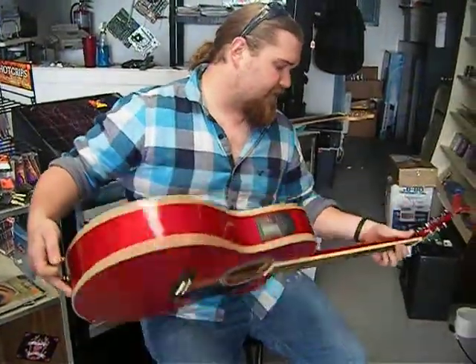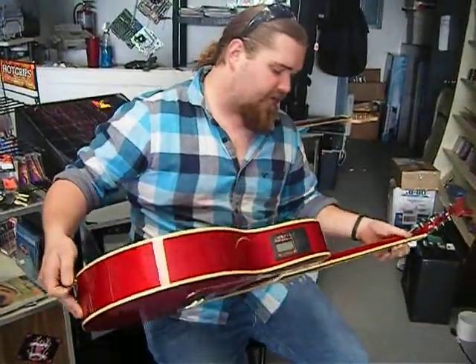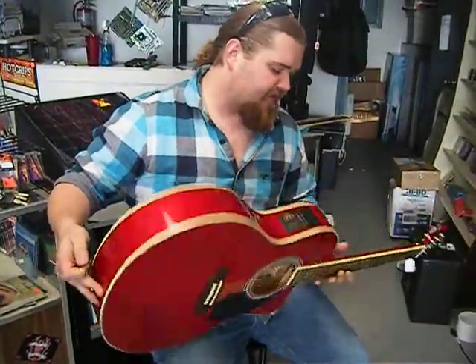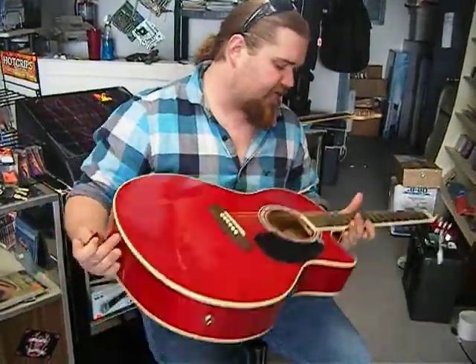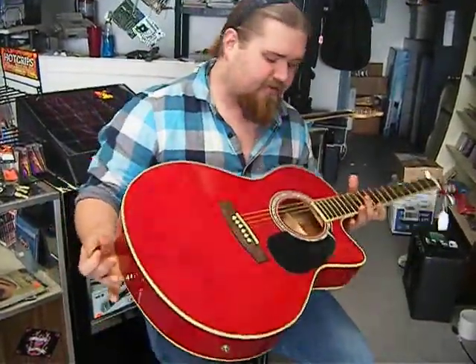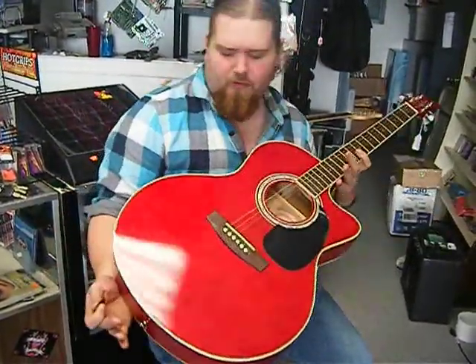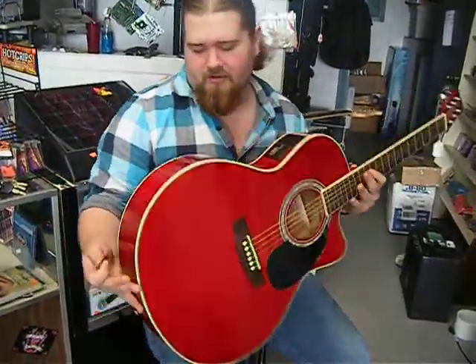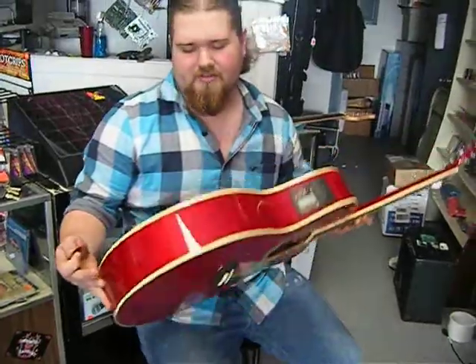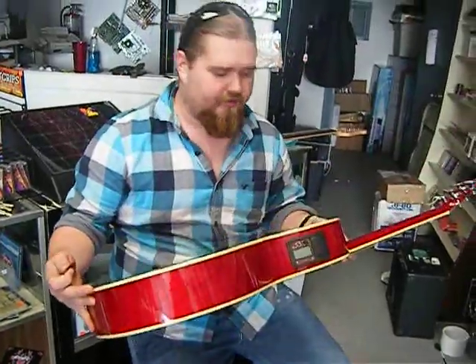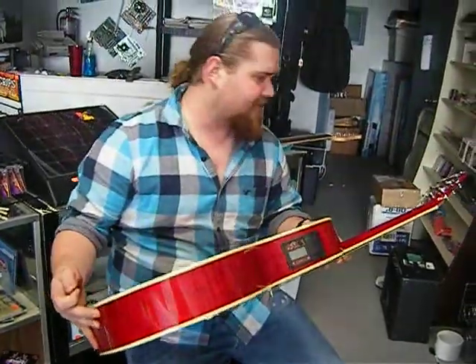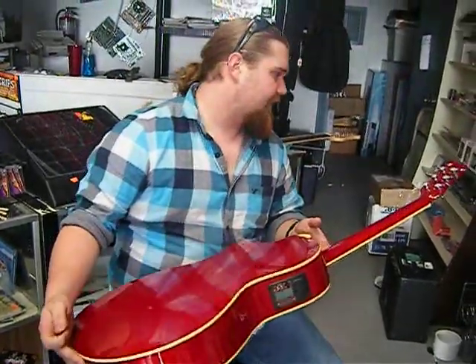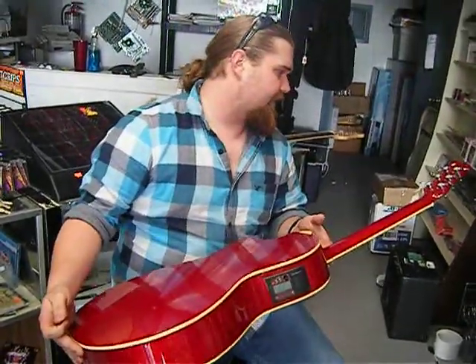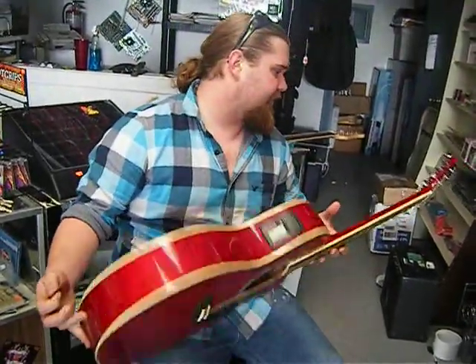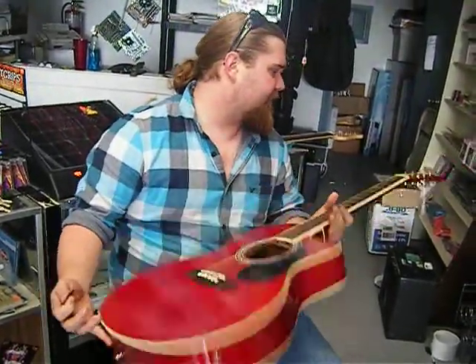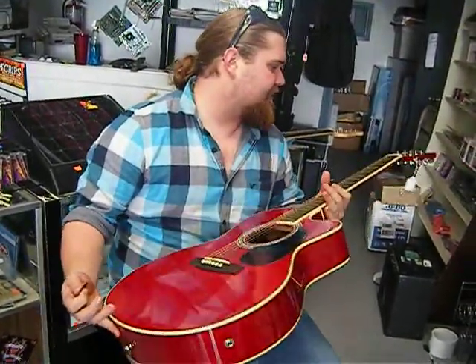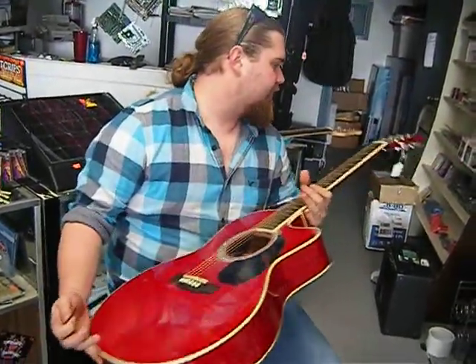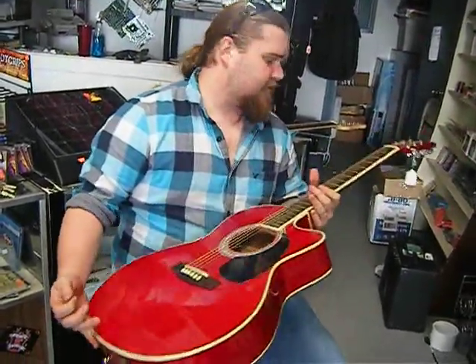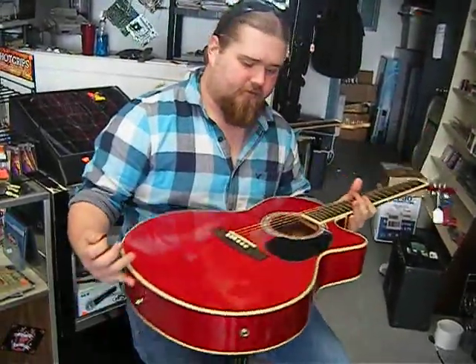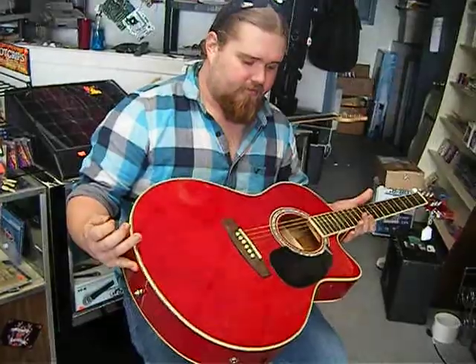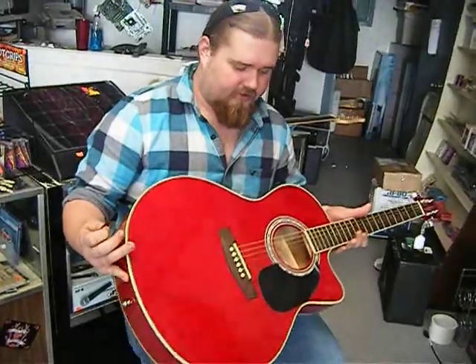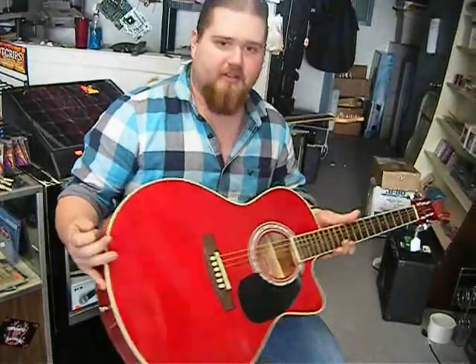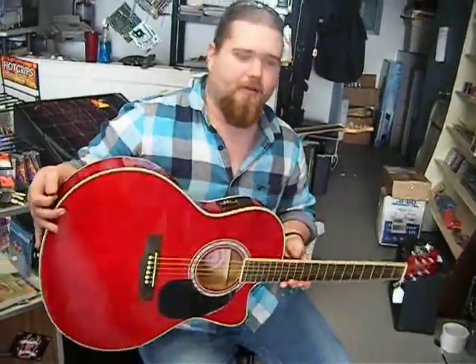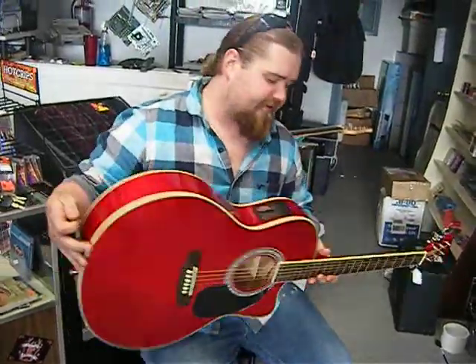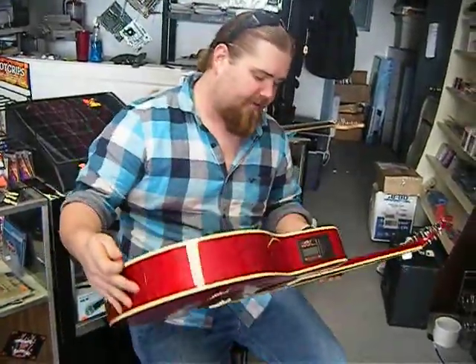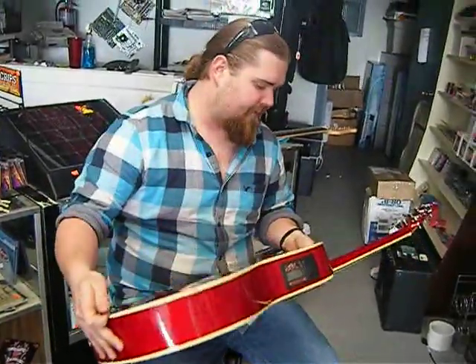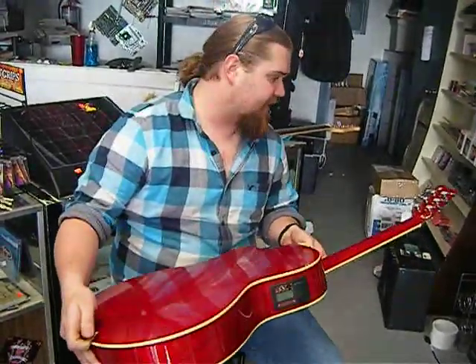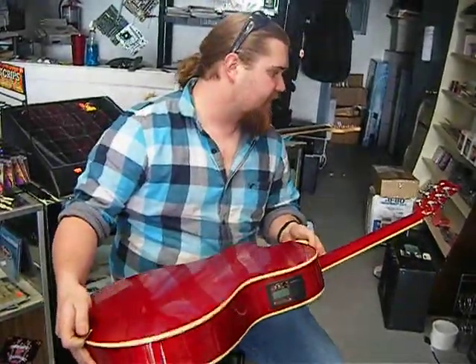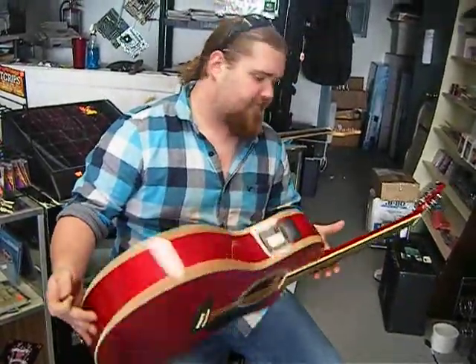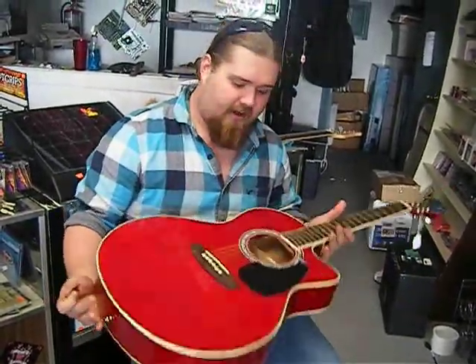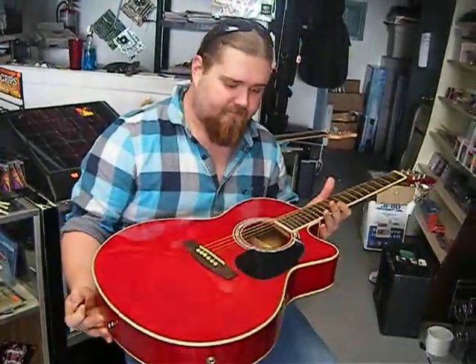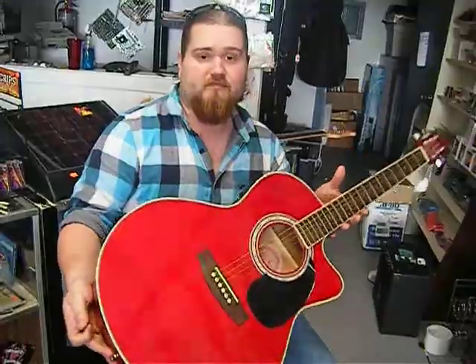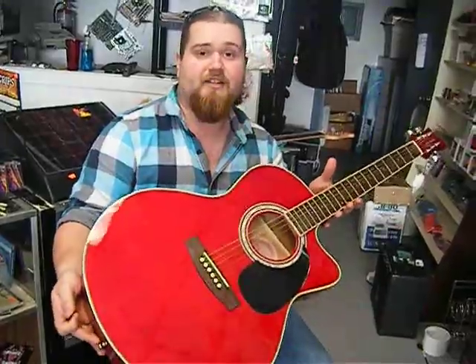This guitar is a very affordable guitar from around $200. For your intermediate to pretty heavy guitar player, this is something you might be interested in. Check it out. It's for sale.